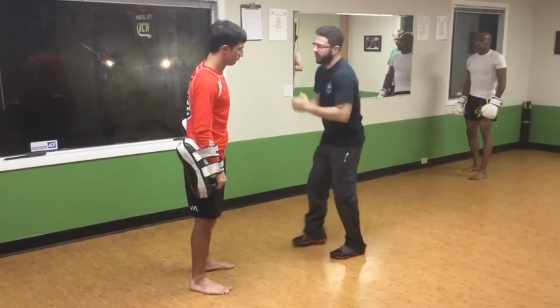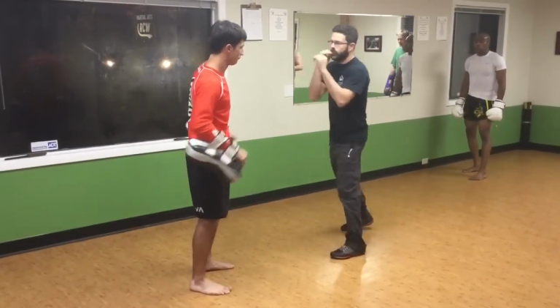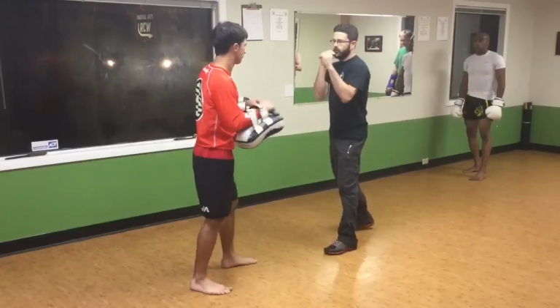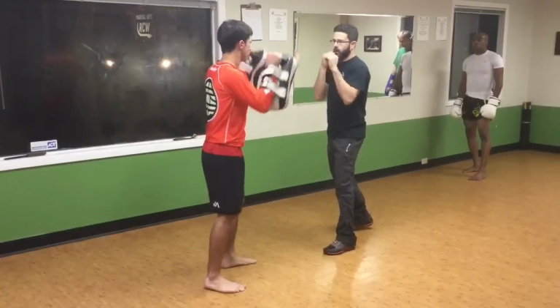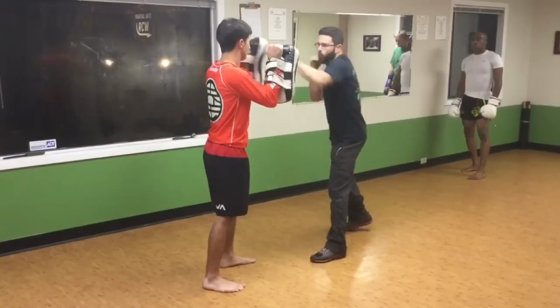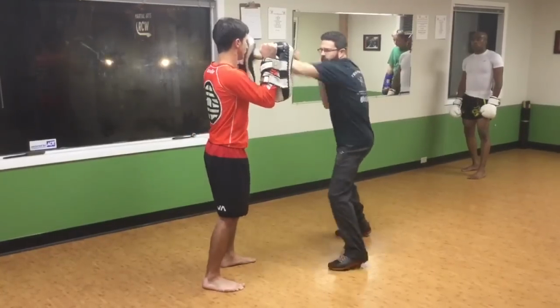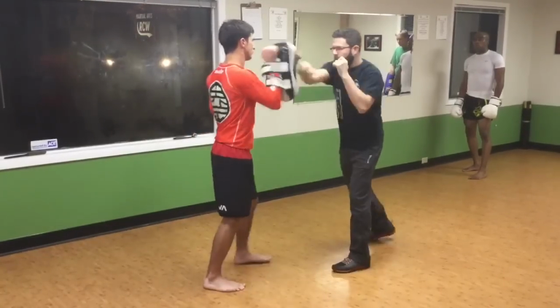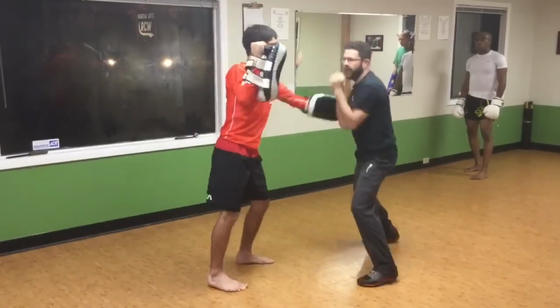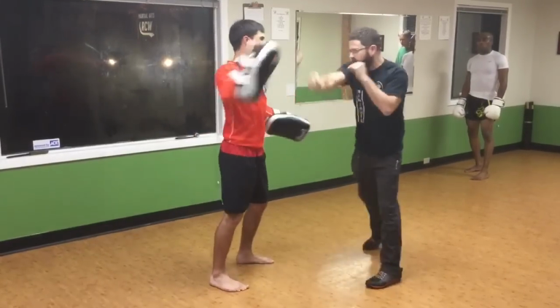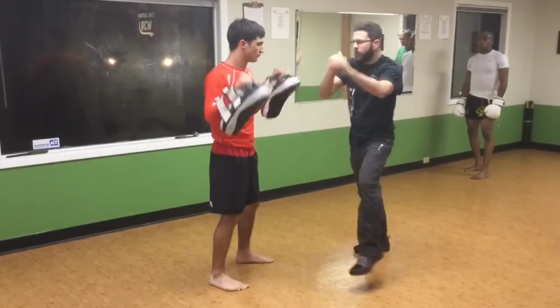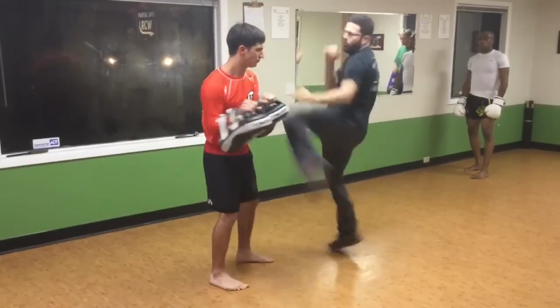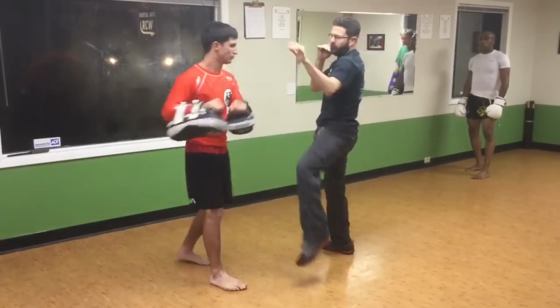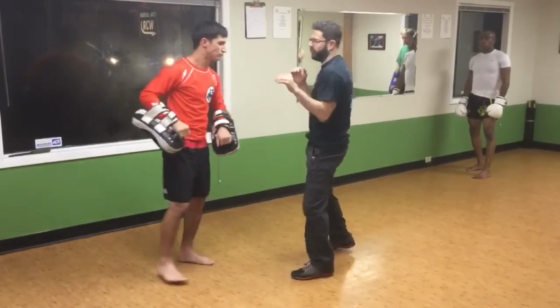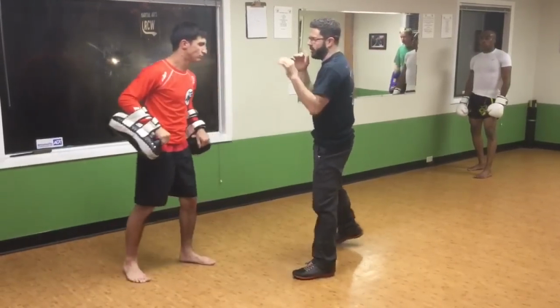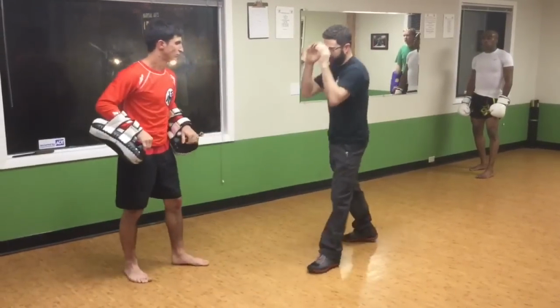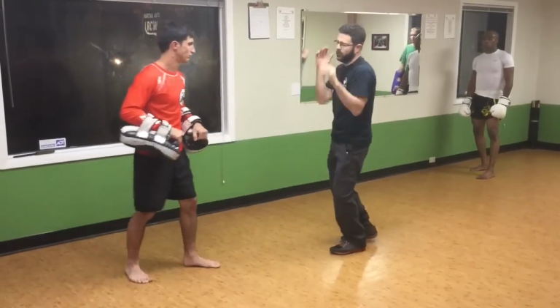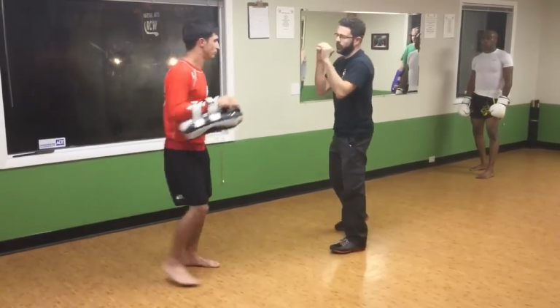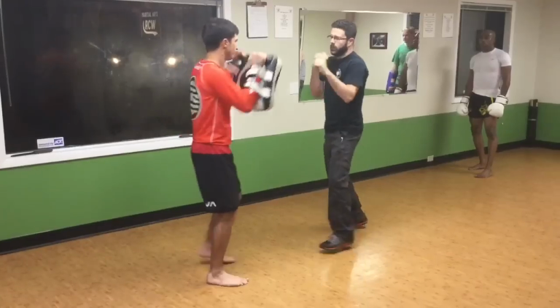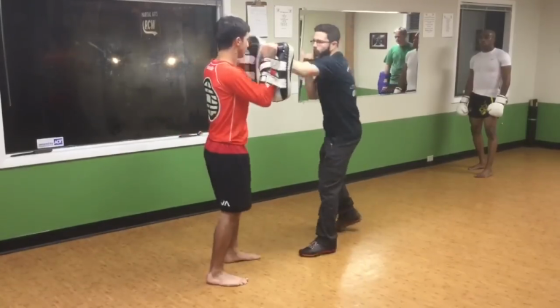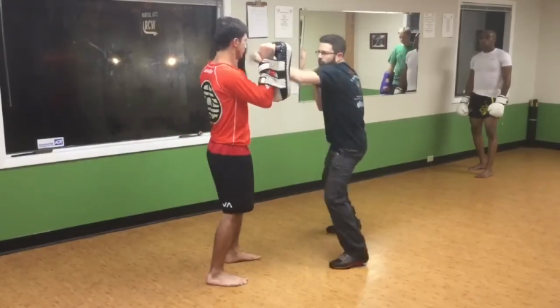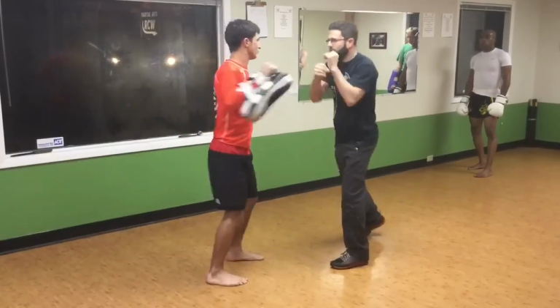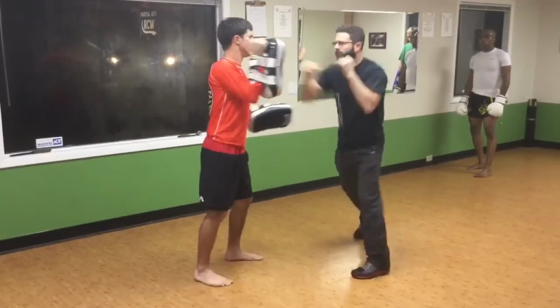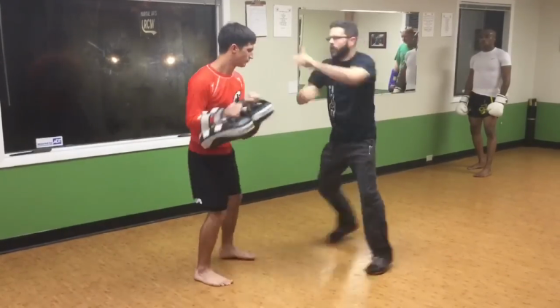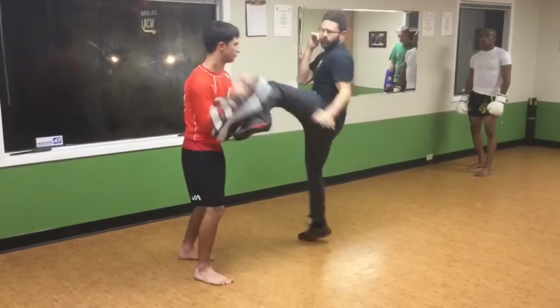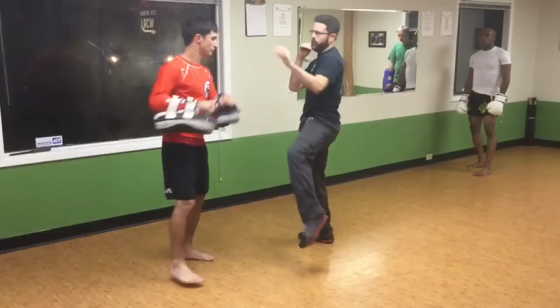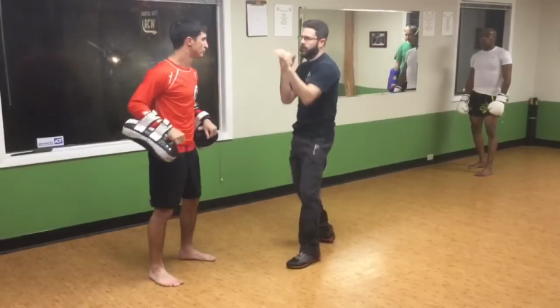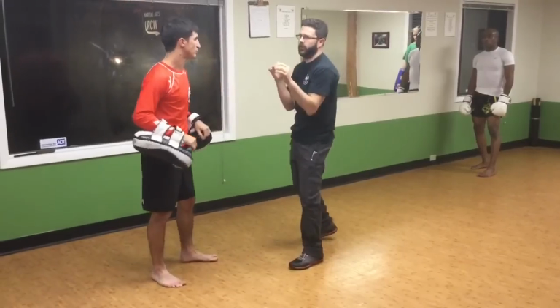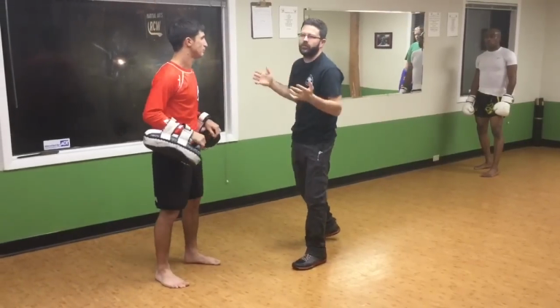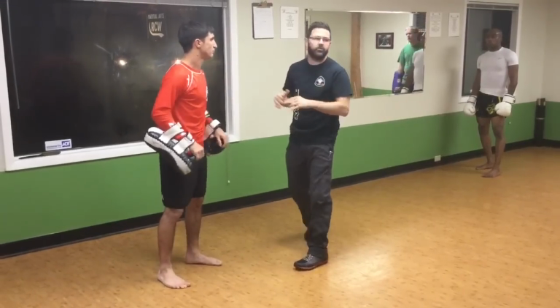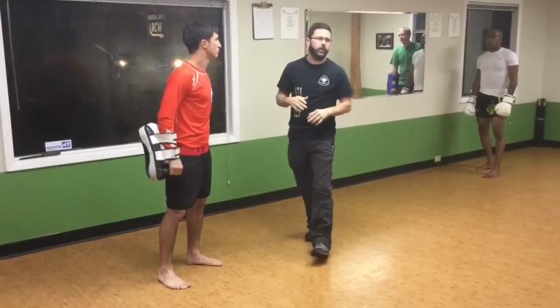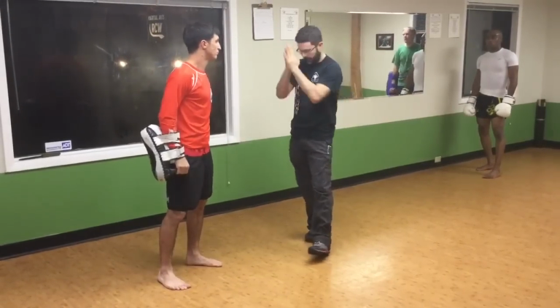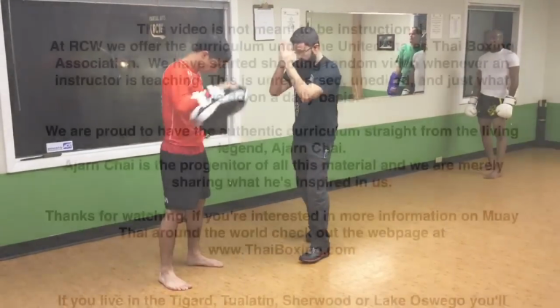One more time. So I go one, two, three, touch and go. Switch and come back. One, two, three, touch, go. And back. That's it. Keep me stationary. All right, let's try that.